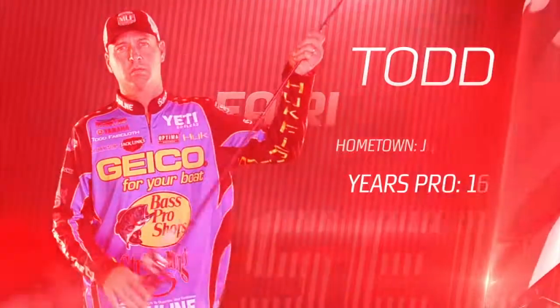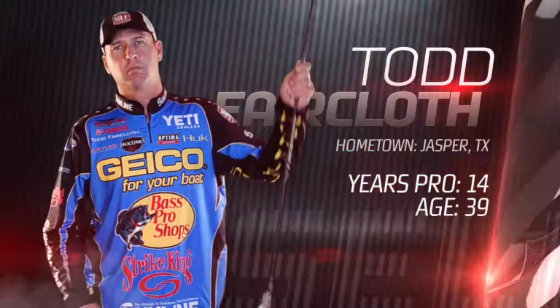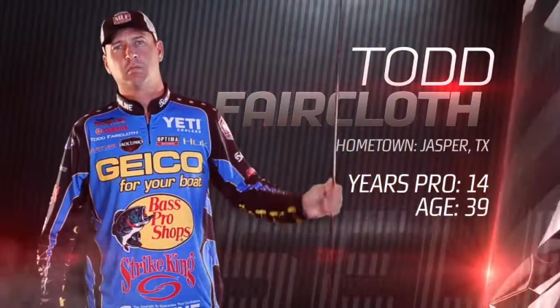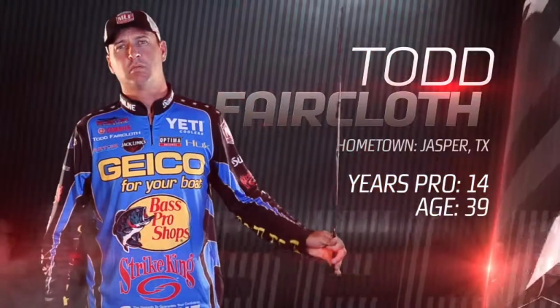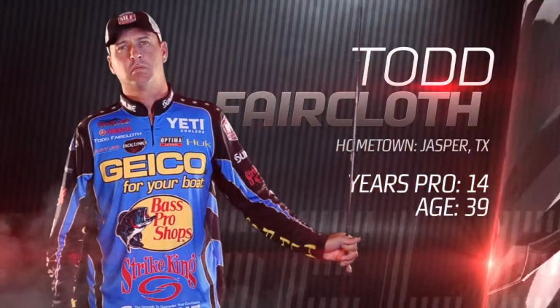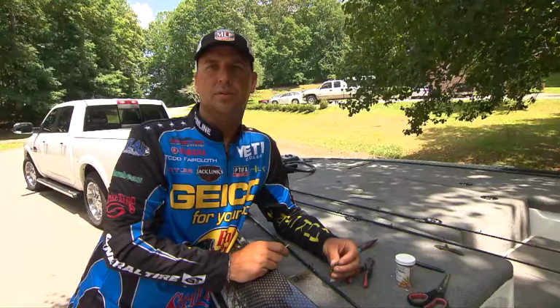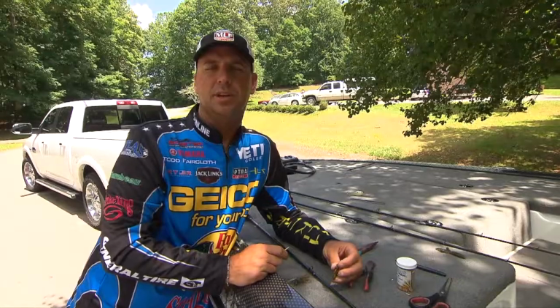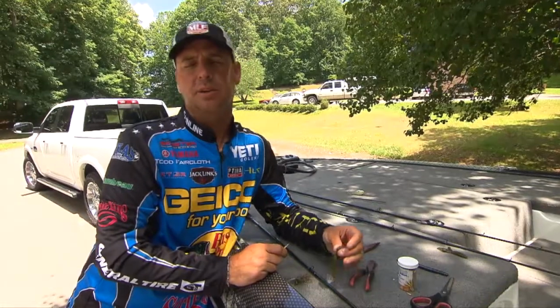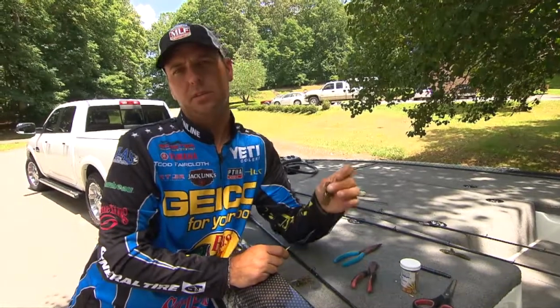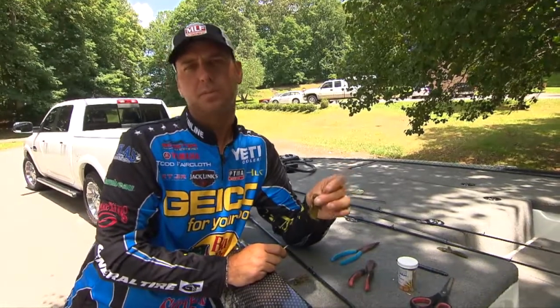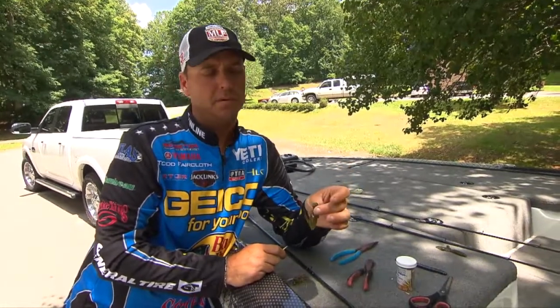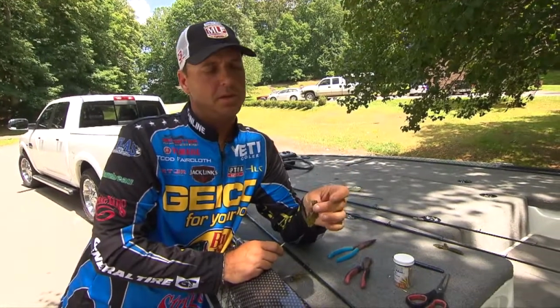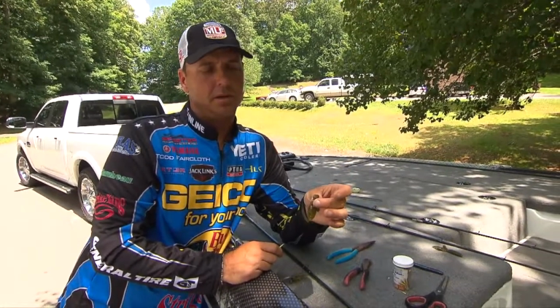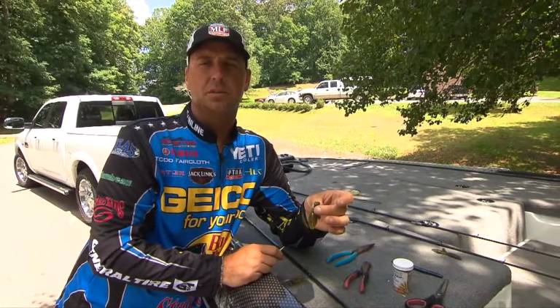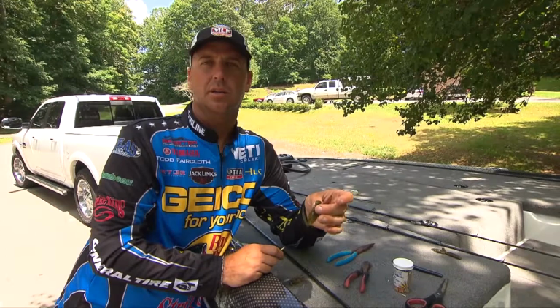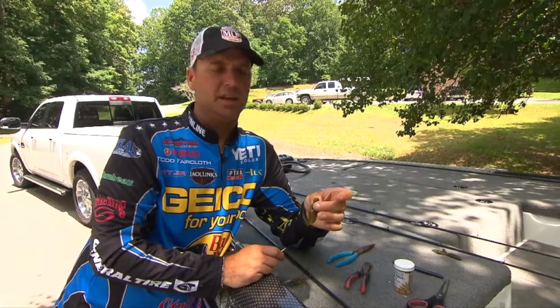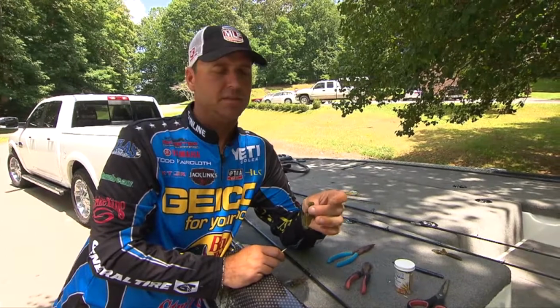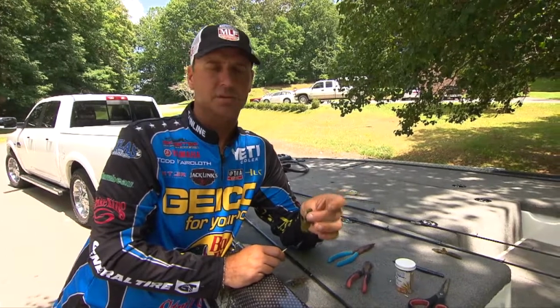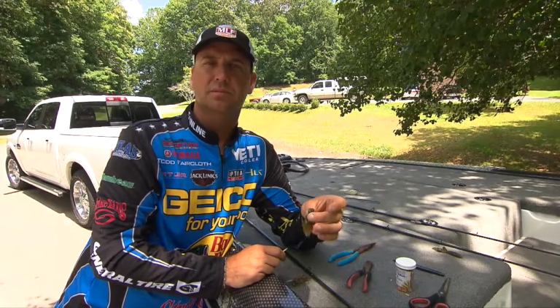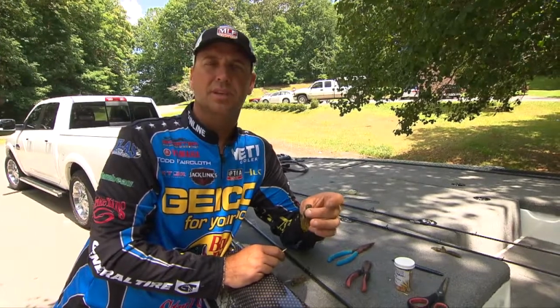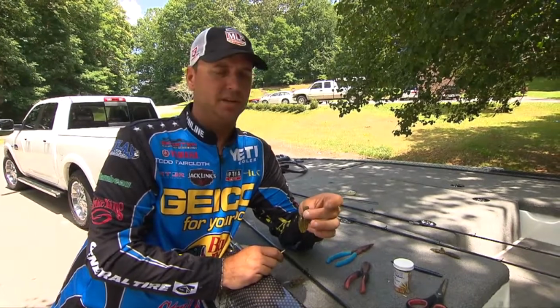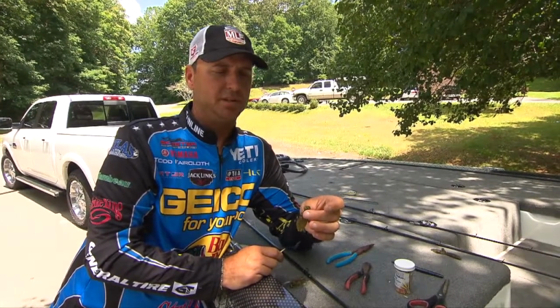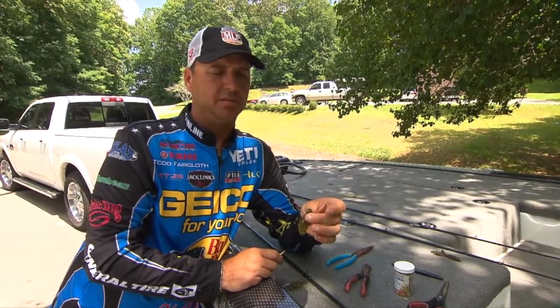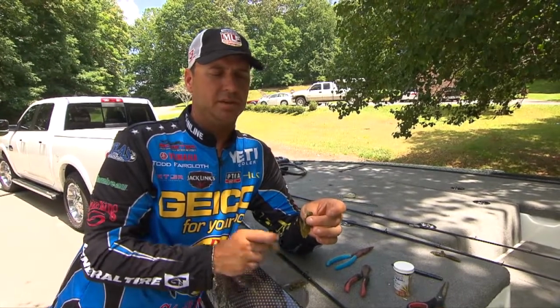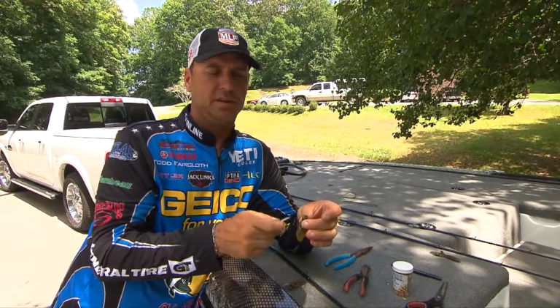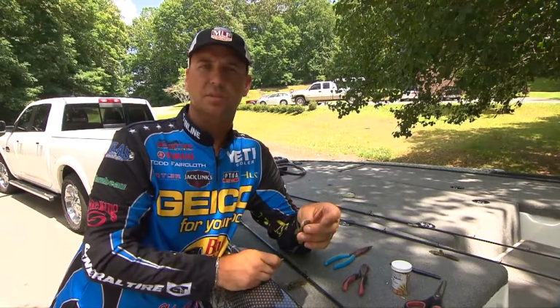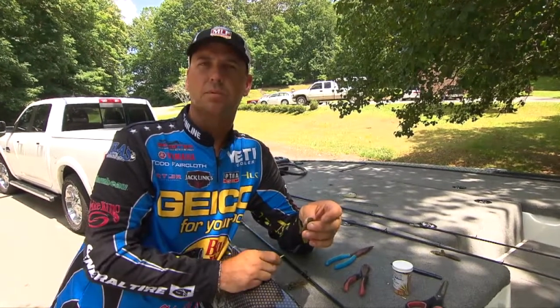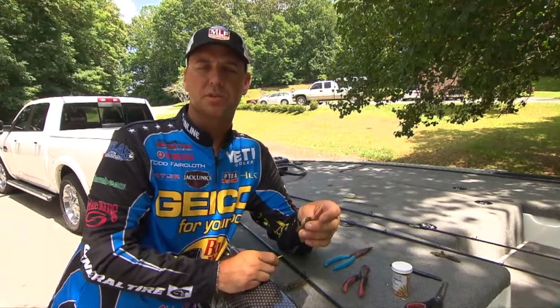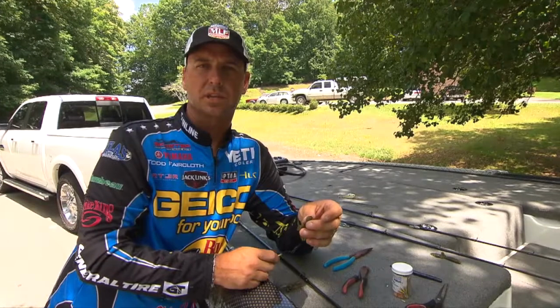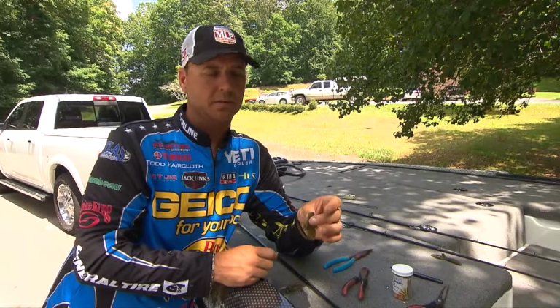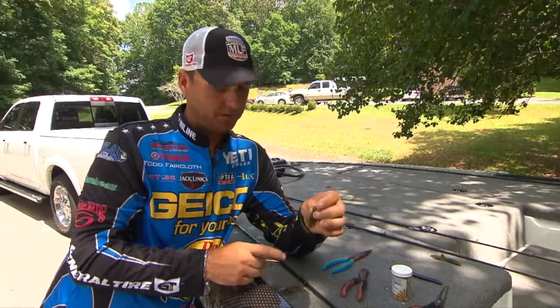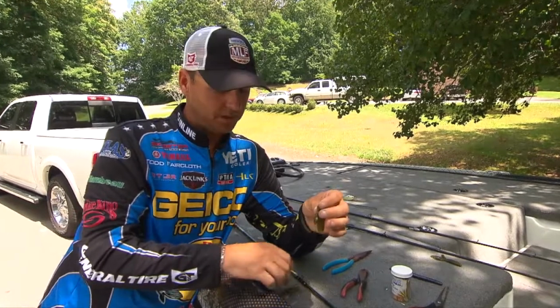Major League Fishing Pro Todd Faircloth here with you today. I'm going to give you a tip on jig trailers and how to preserve them, save them, and catch multiple fish on the same trailer without losing it.